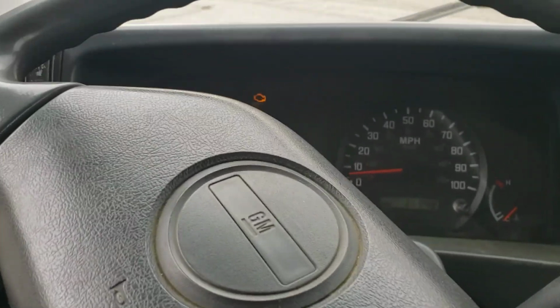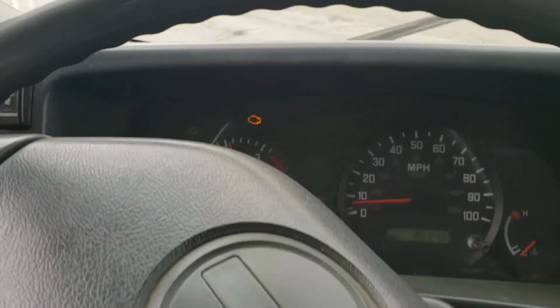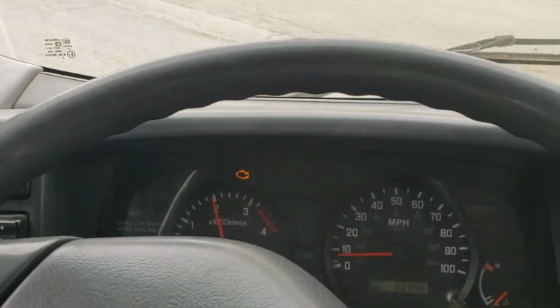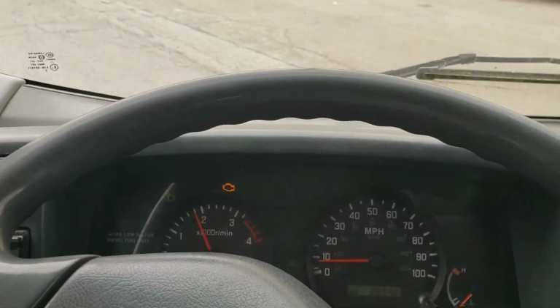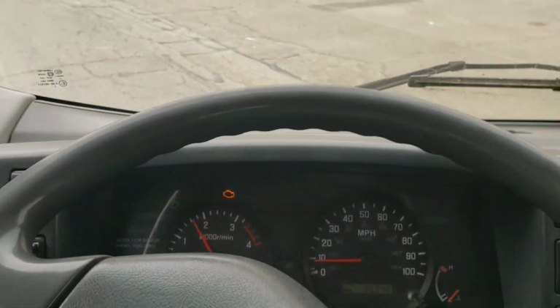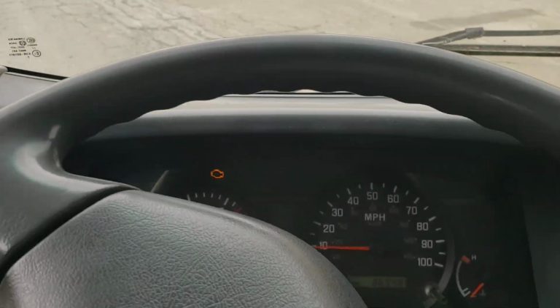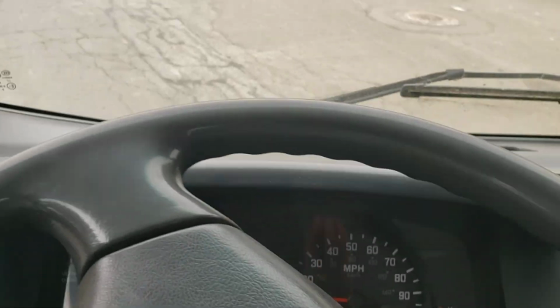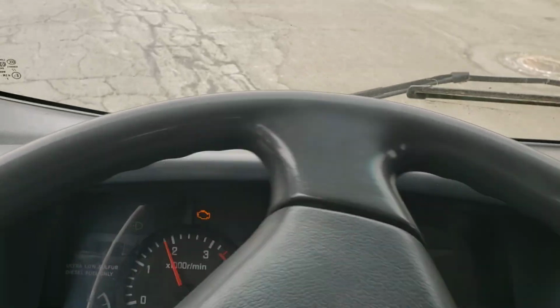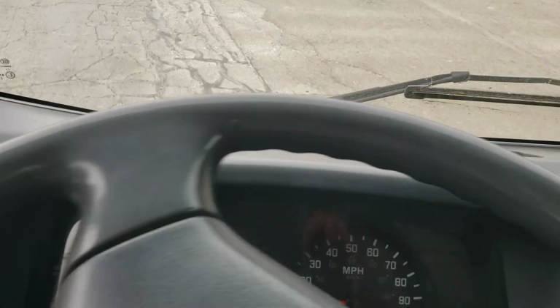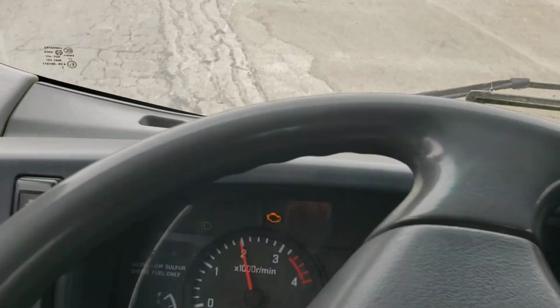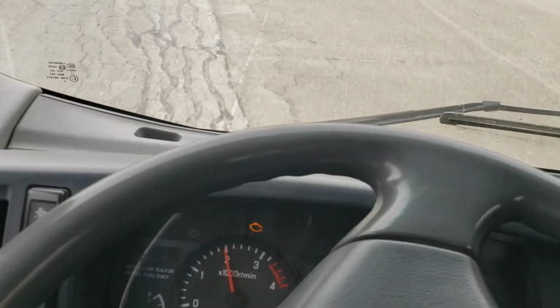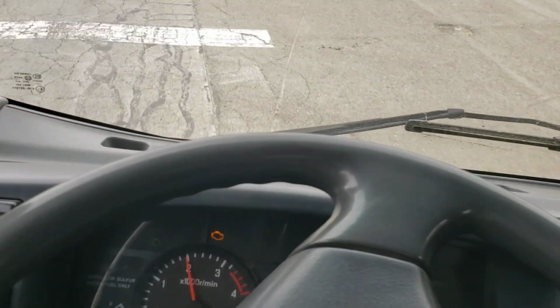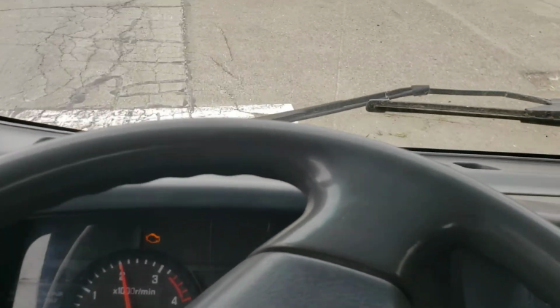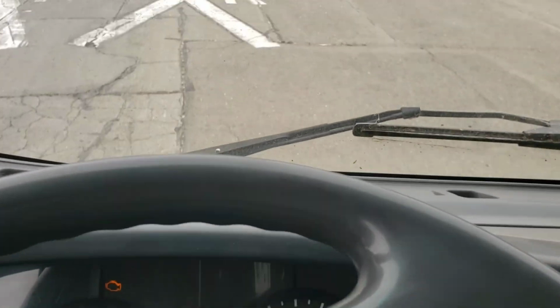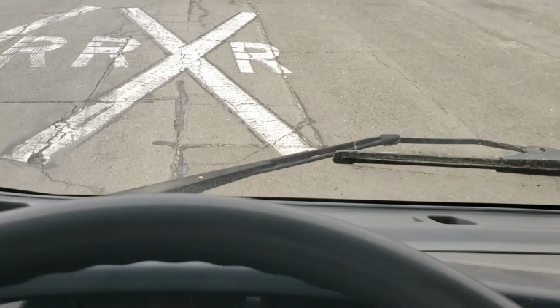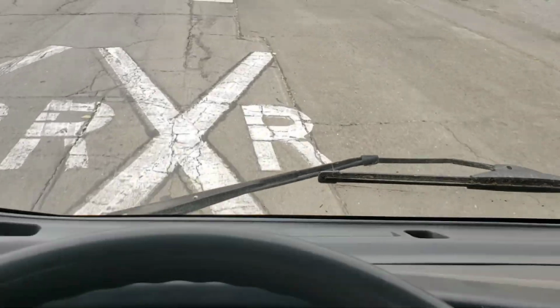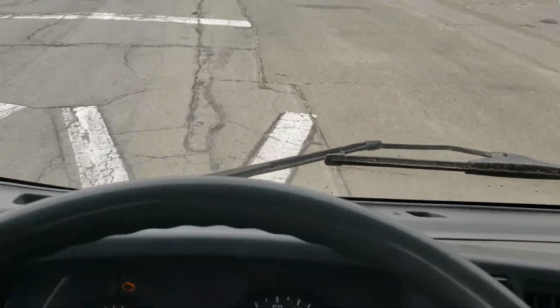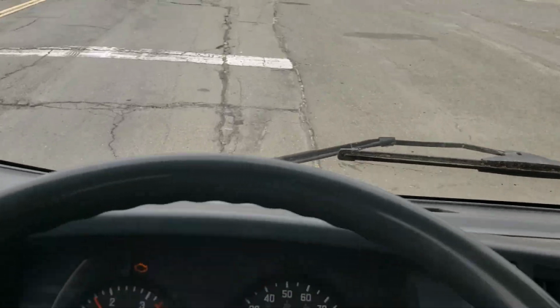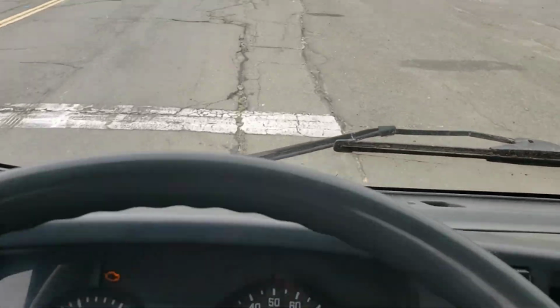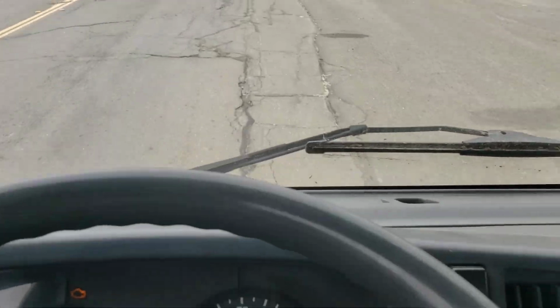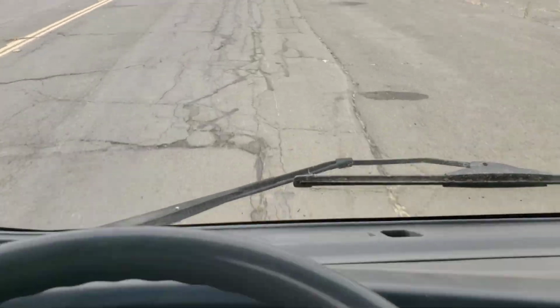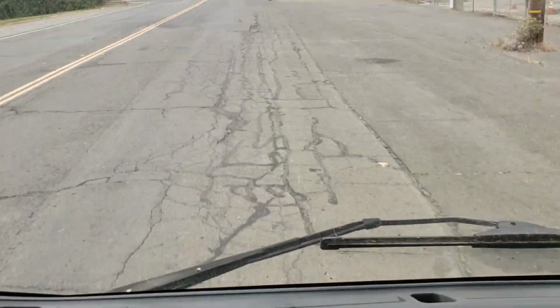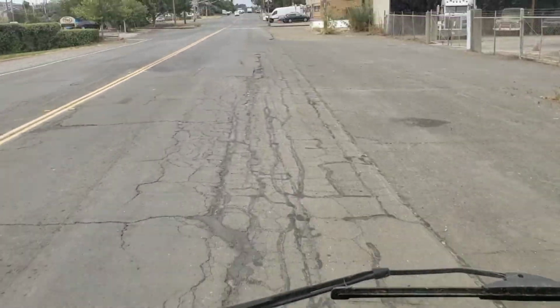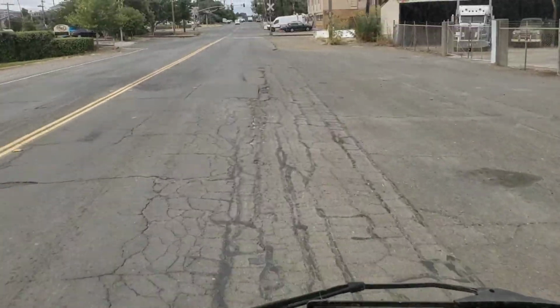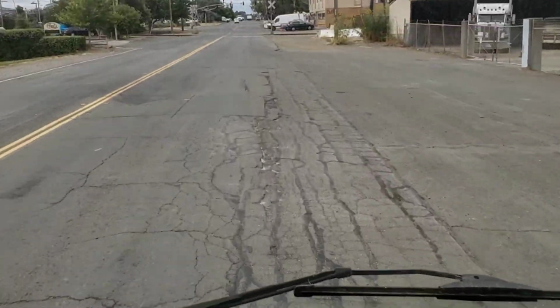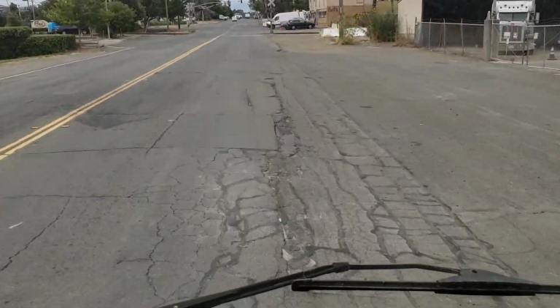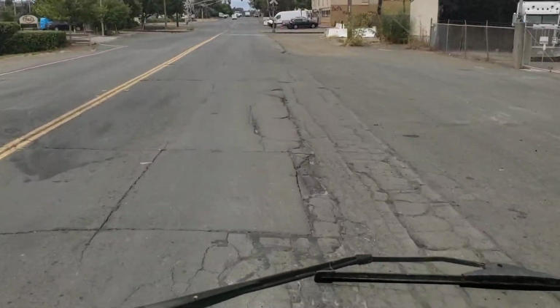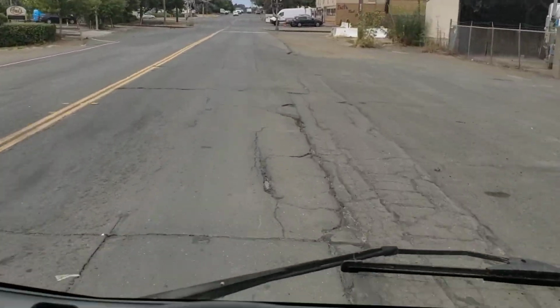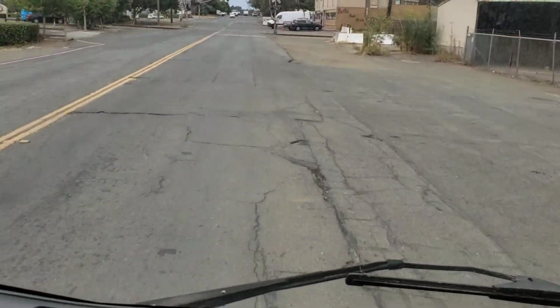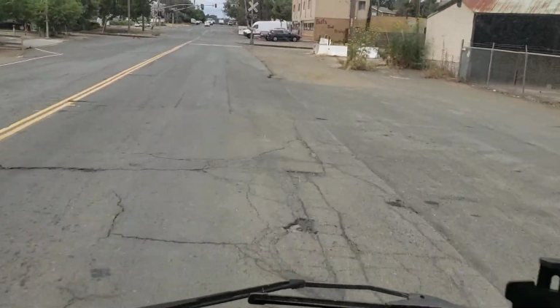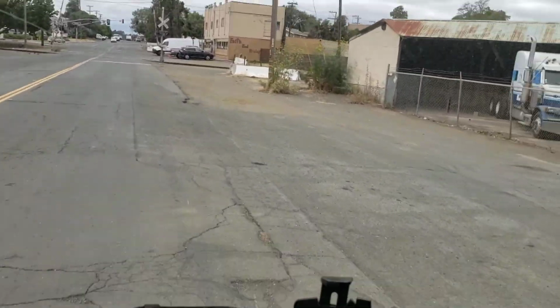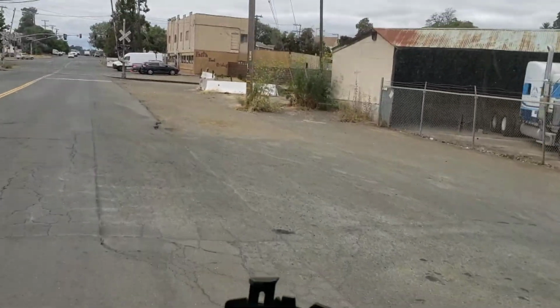This diesel engine has a lot of power. It runs really, really good. Look how it goes through the road. Look at the visibility.